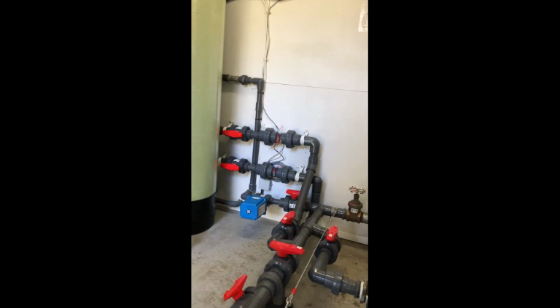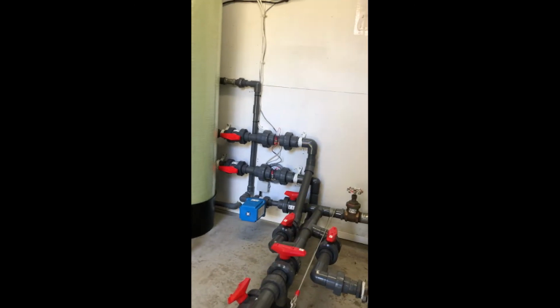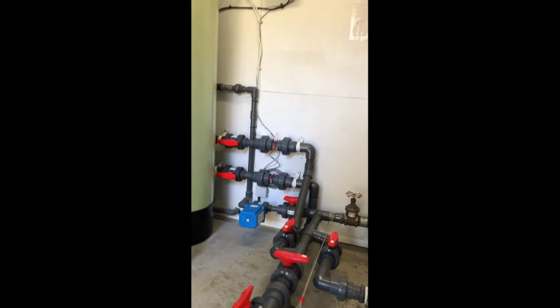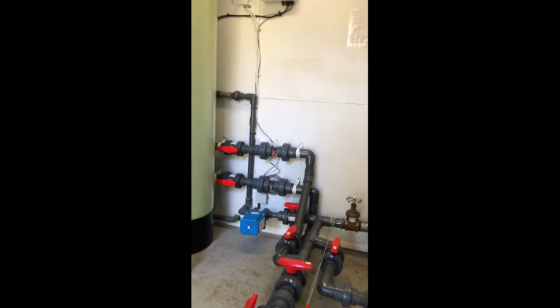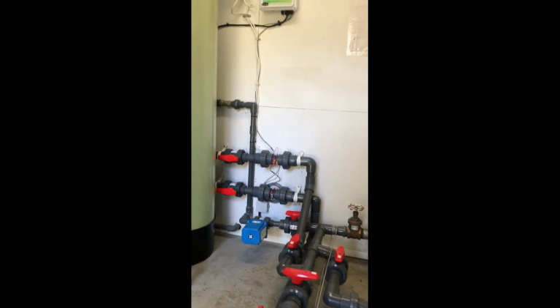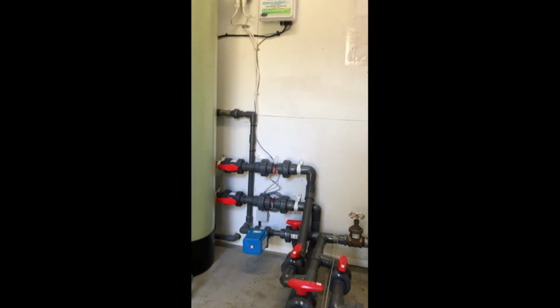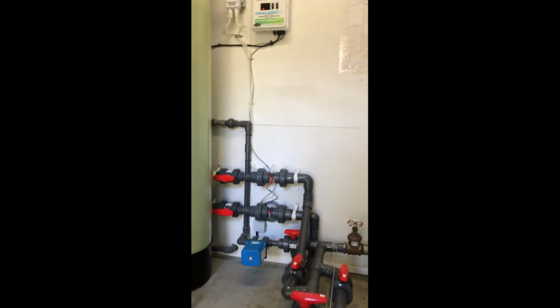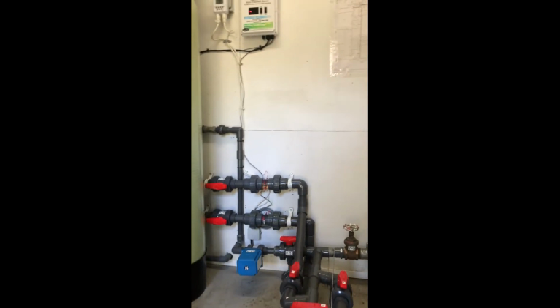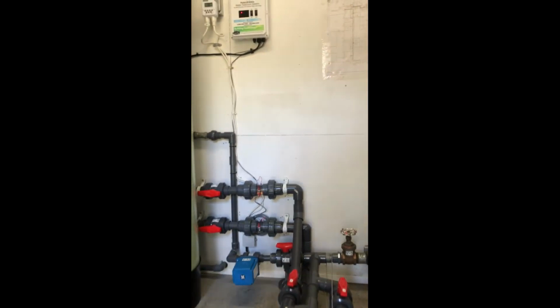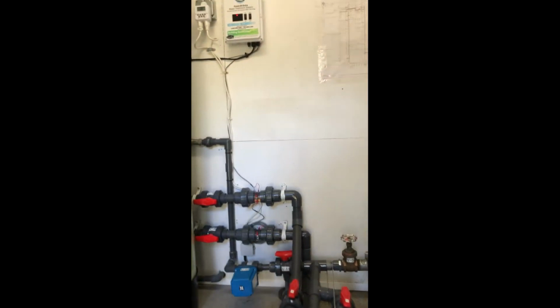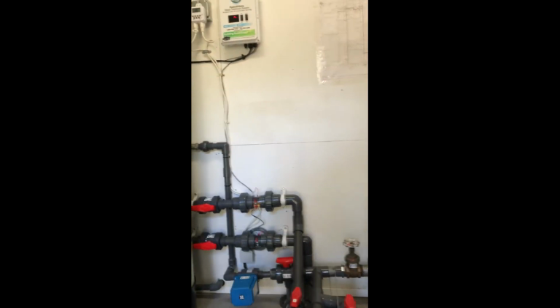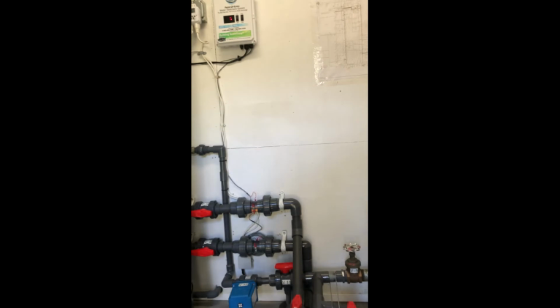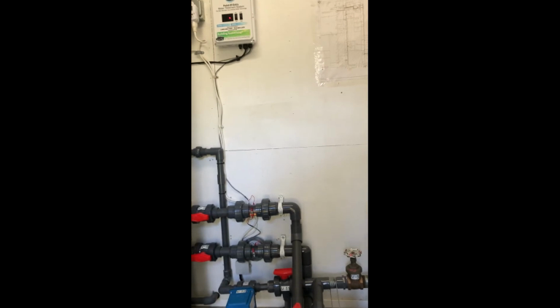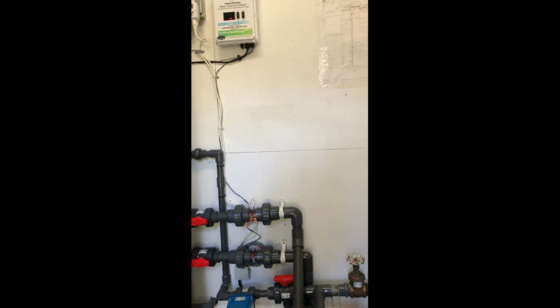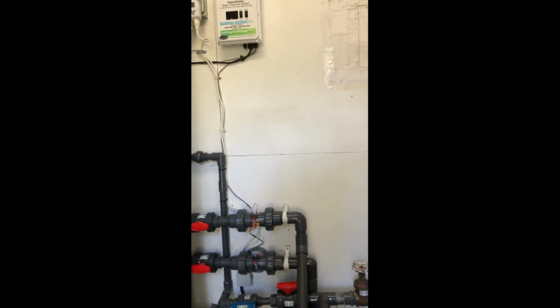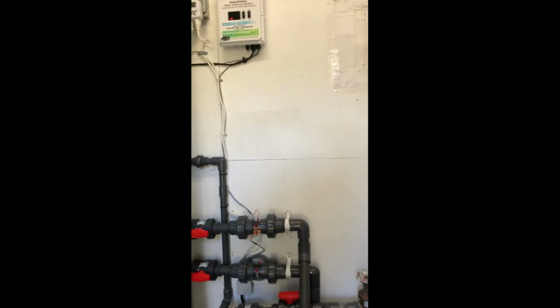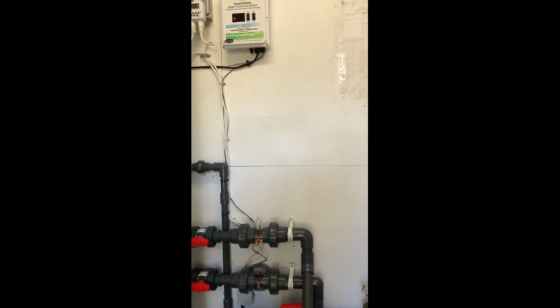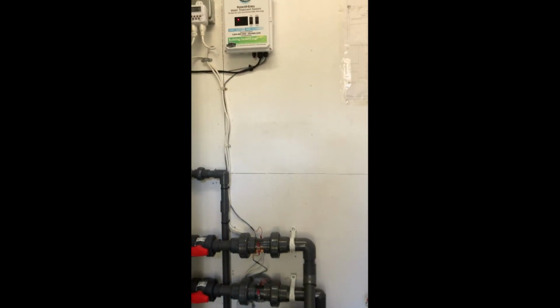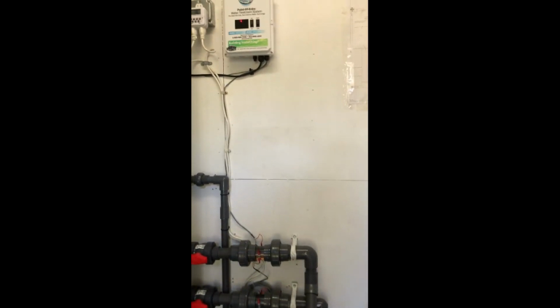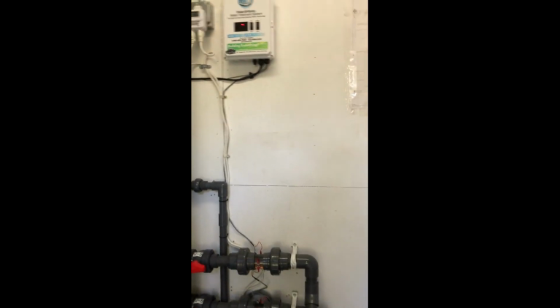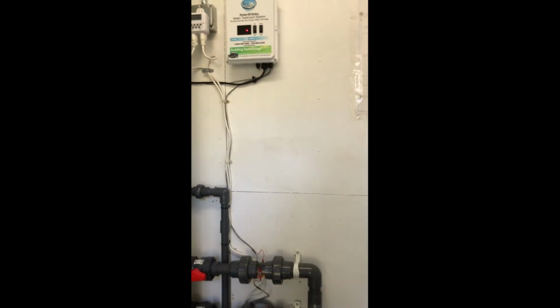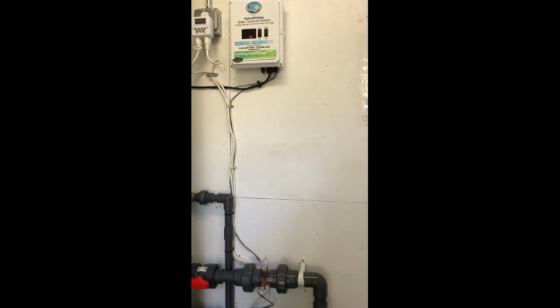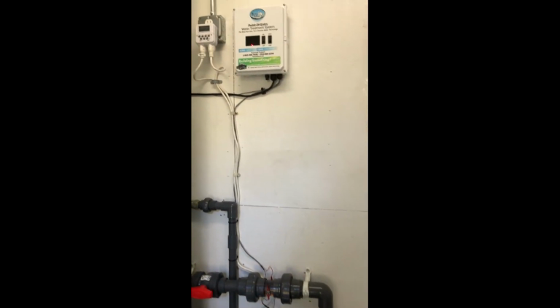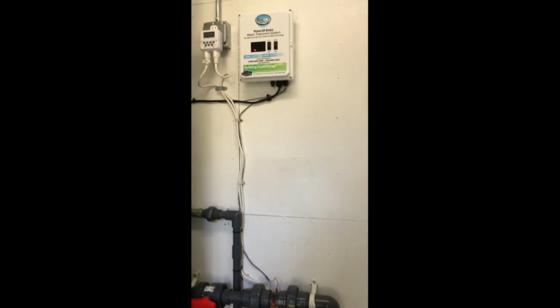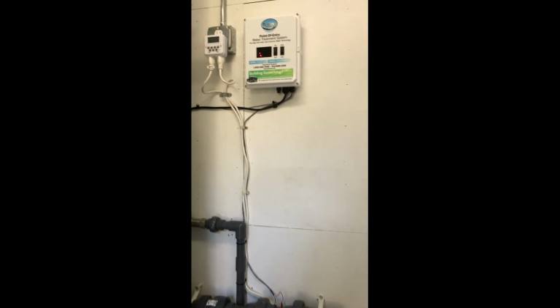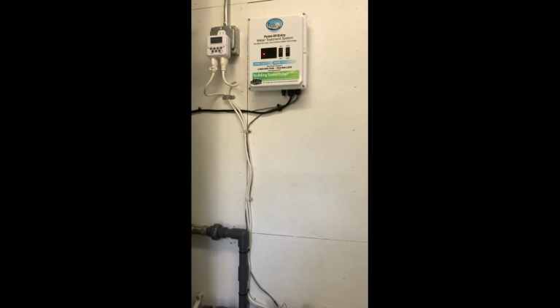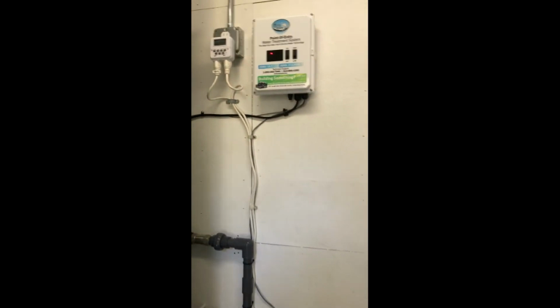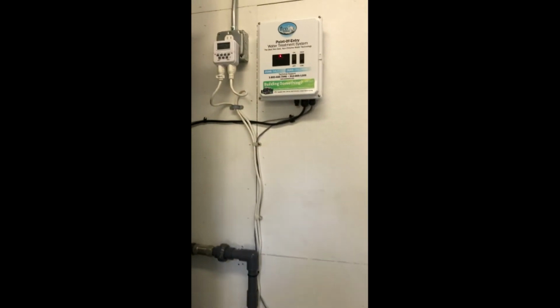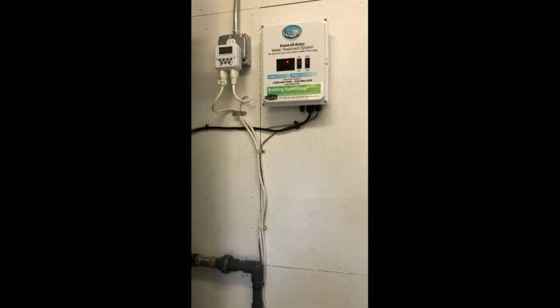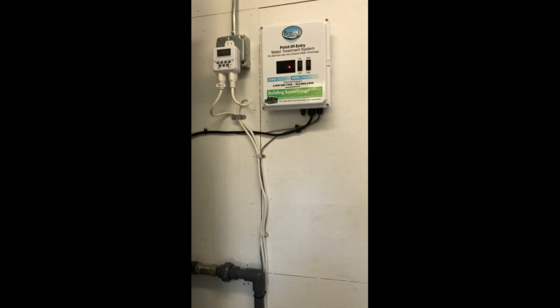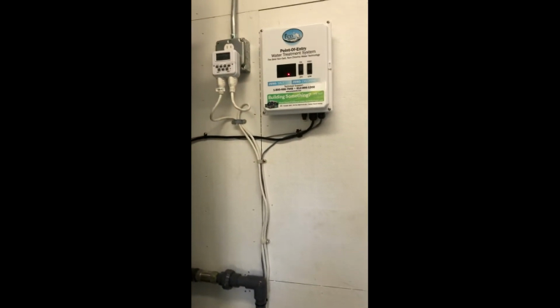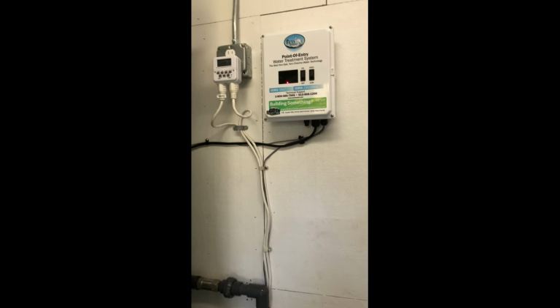Here you see an overview of the EcoSmart cartridges and the EcoSmart point-of-entry control system.